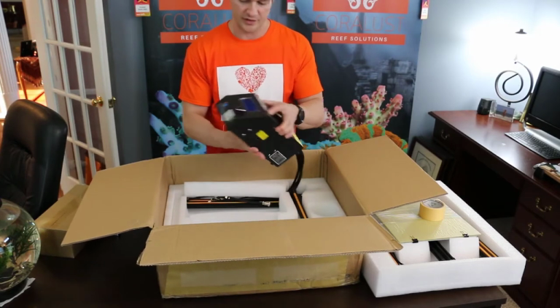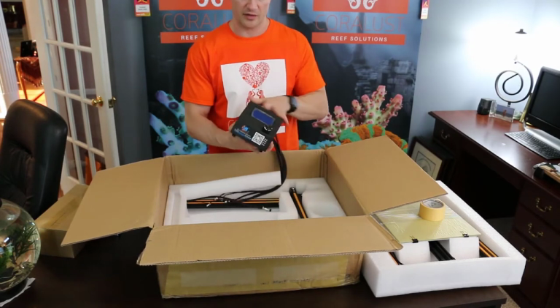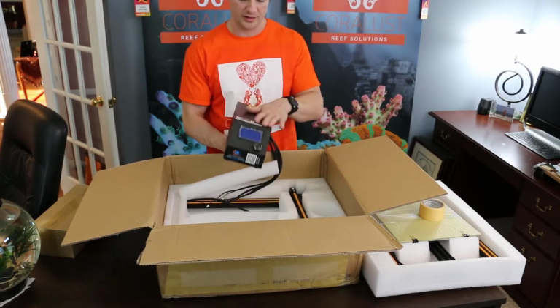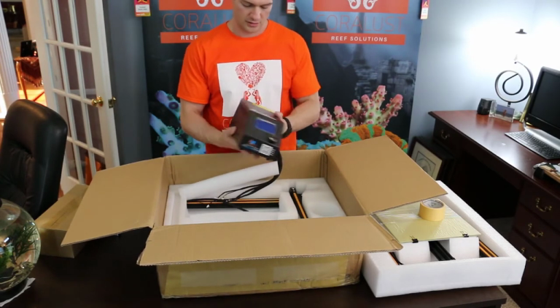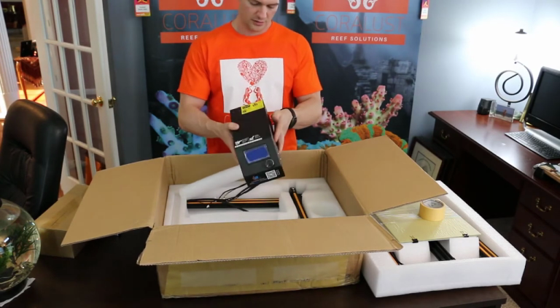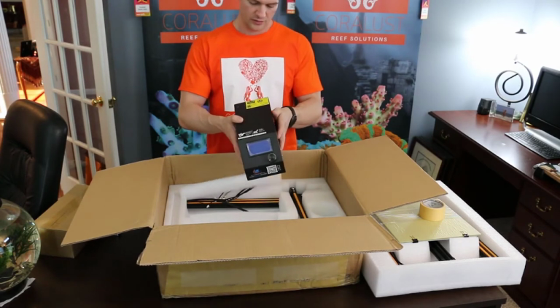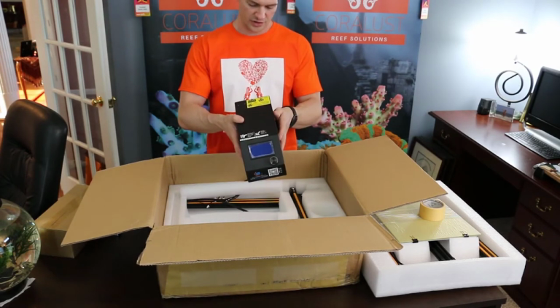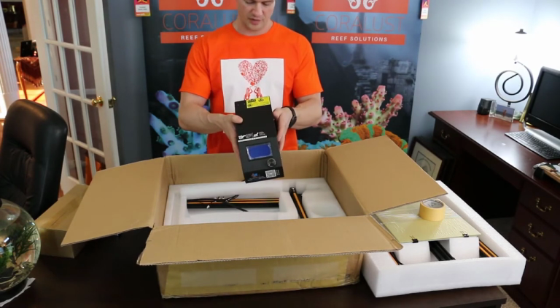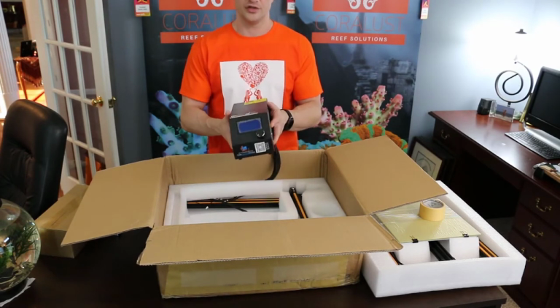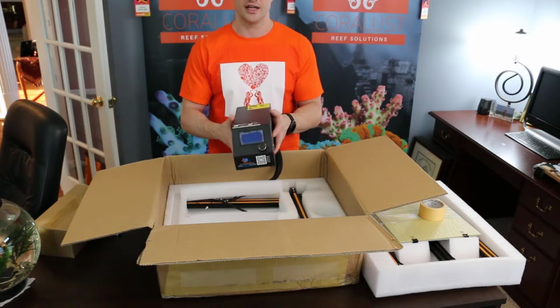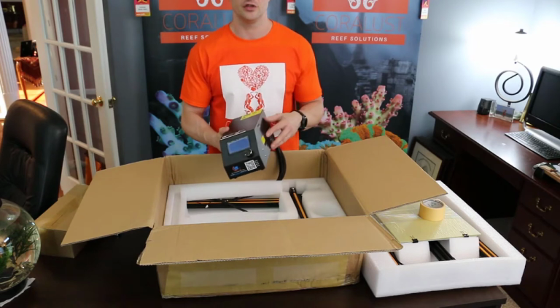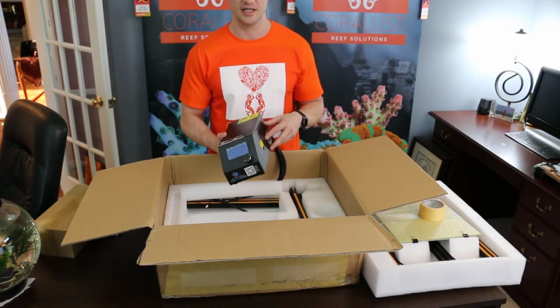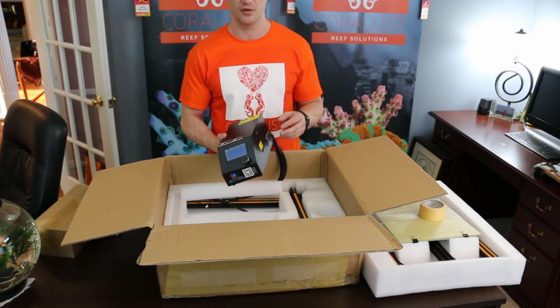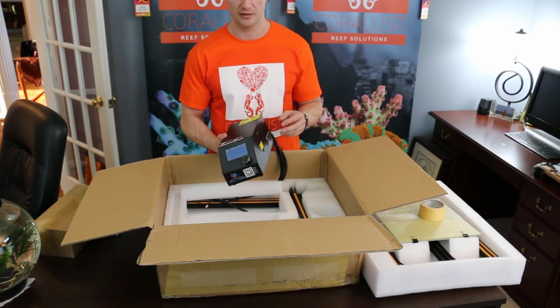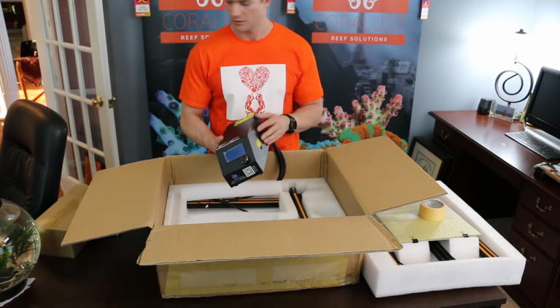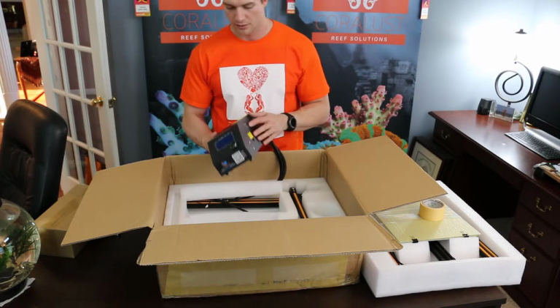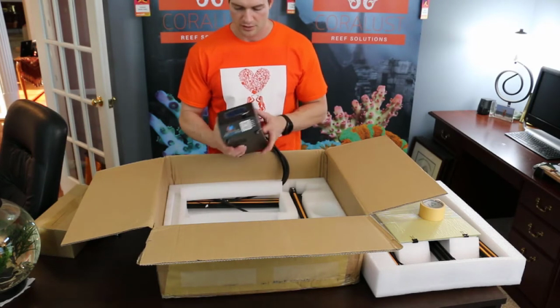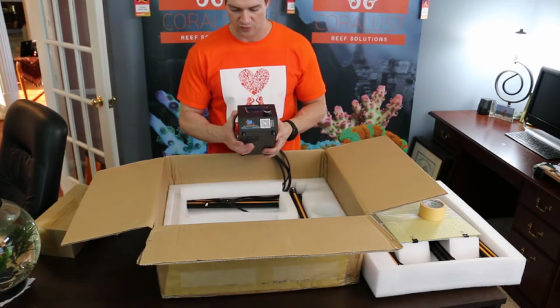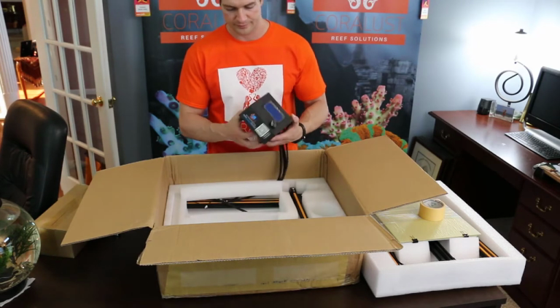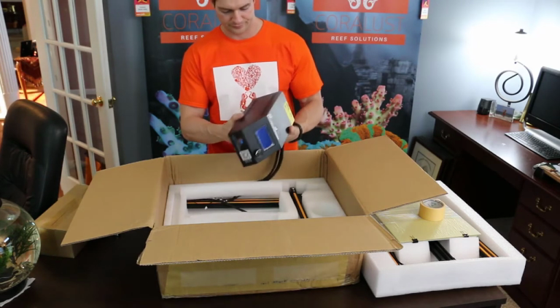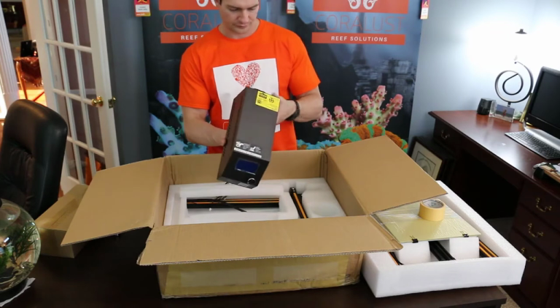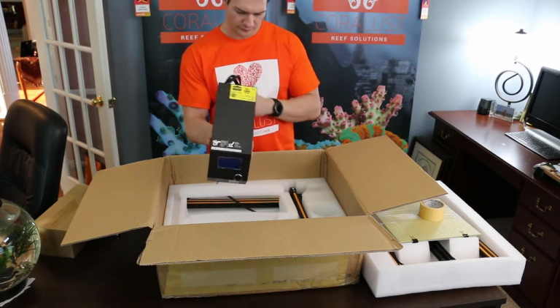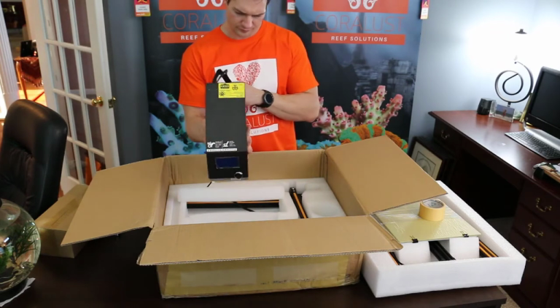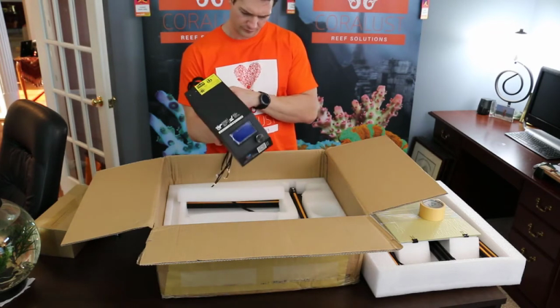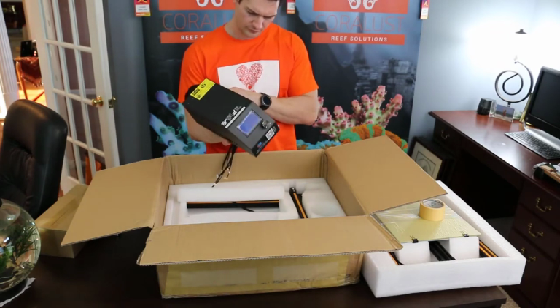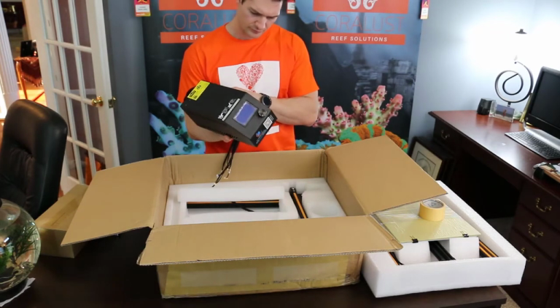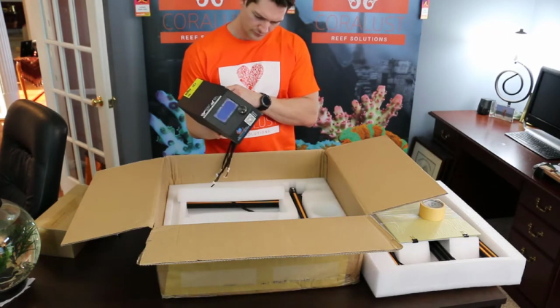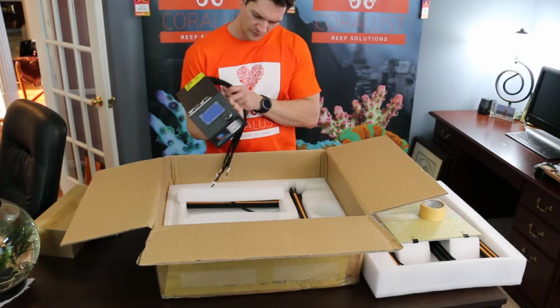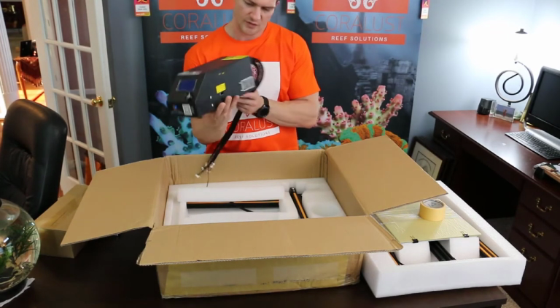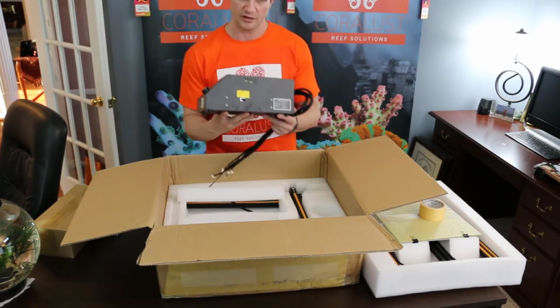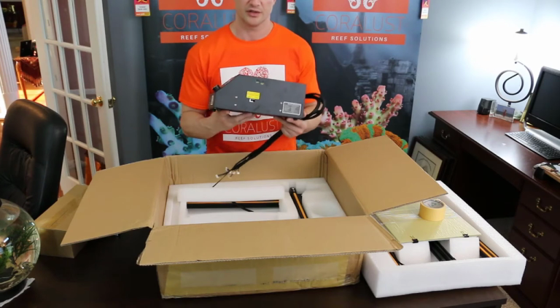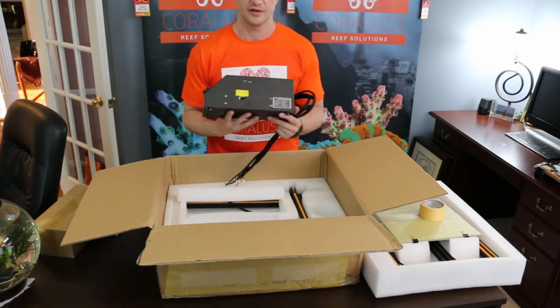Here's the power box. You want to make sure you set — if you're in the US — set it to 110. It's very important. There's a little switch on the side for that.